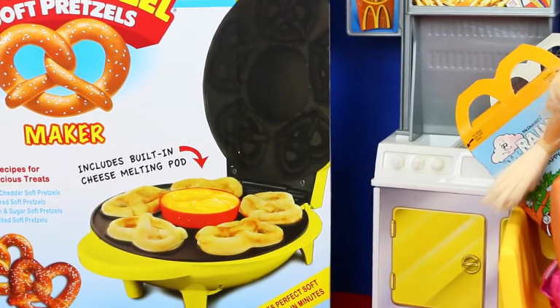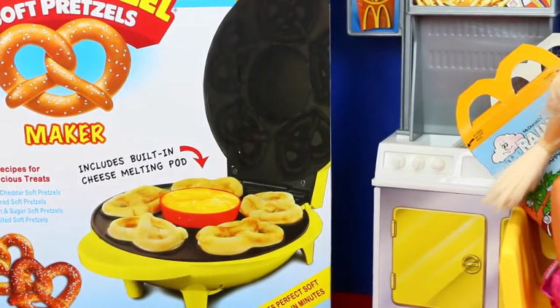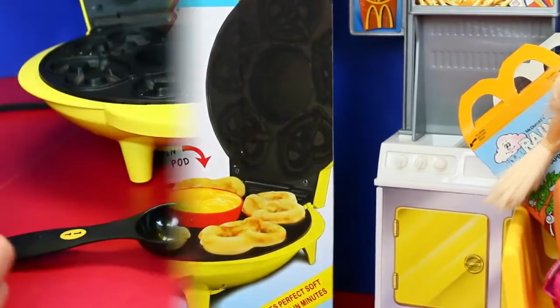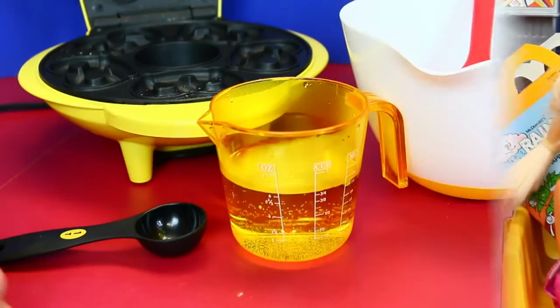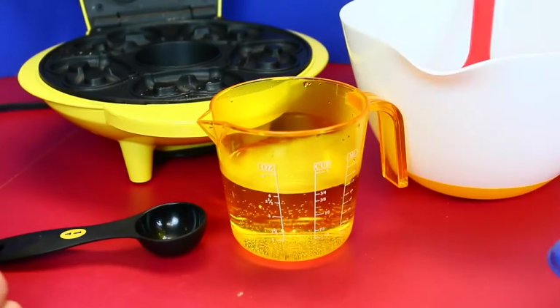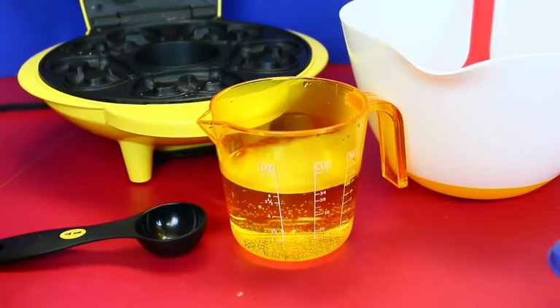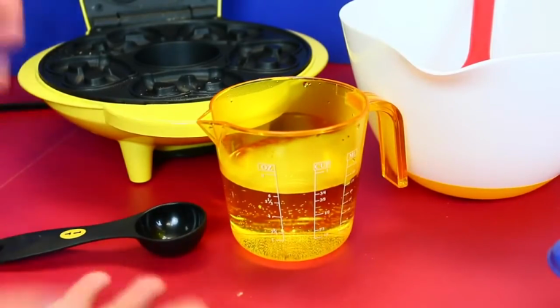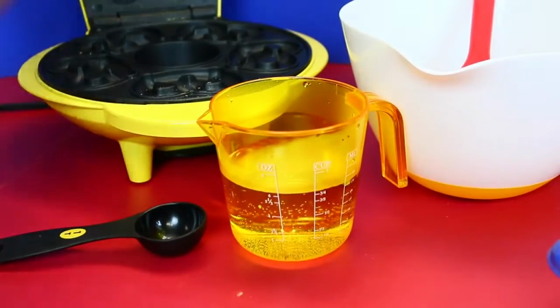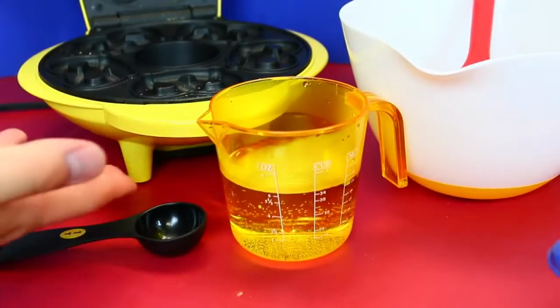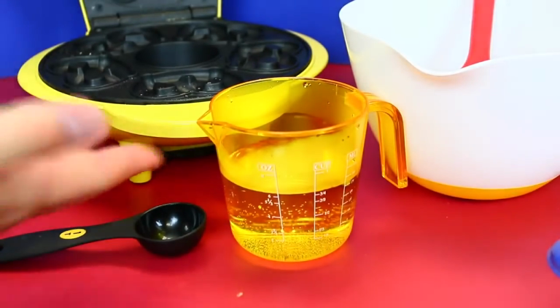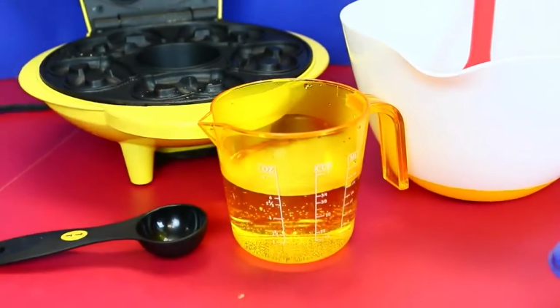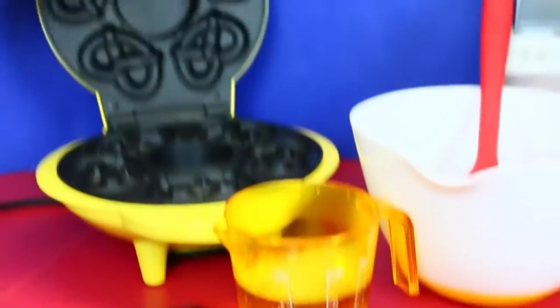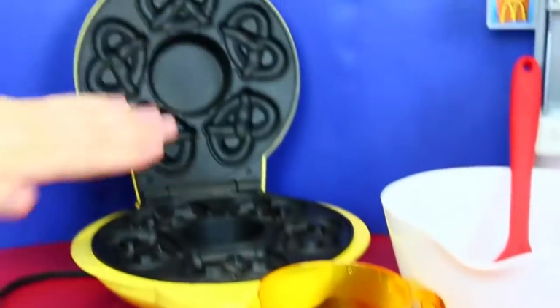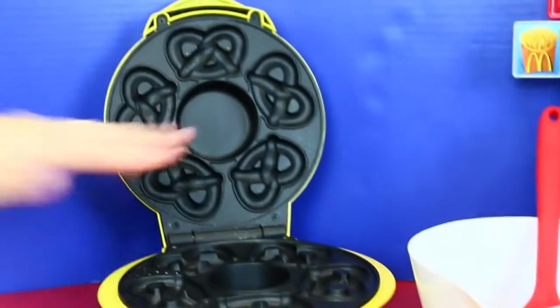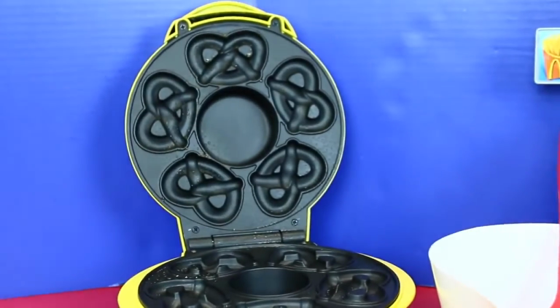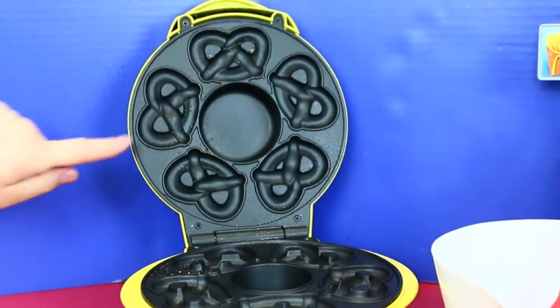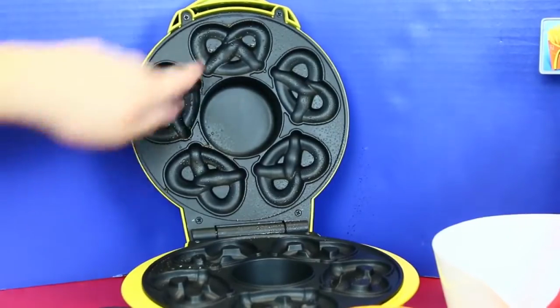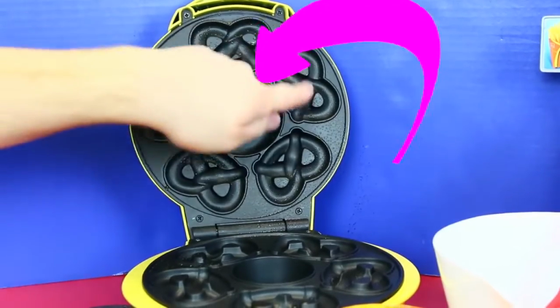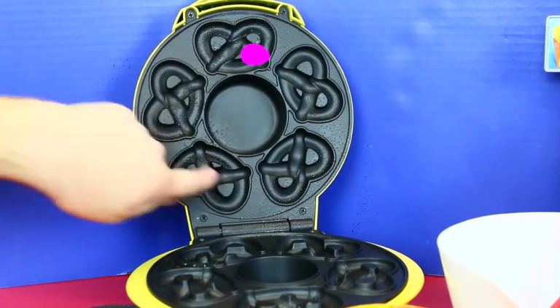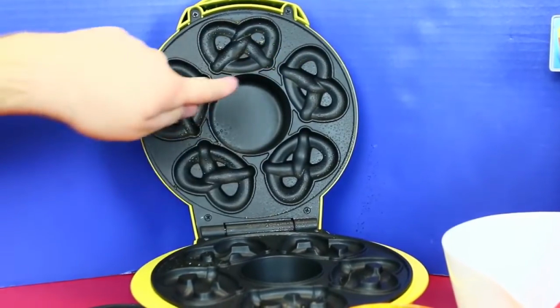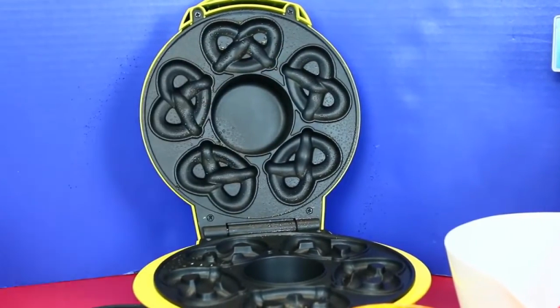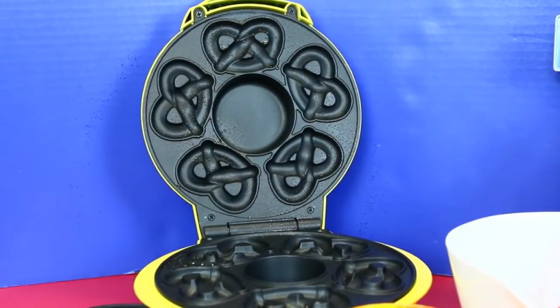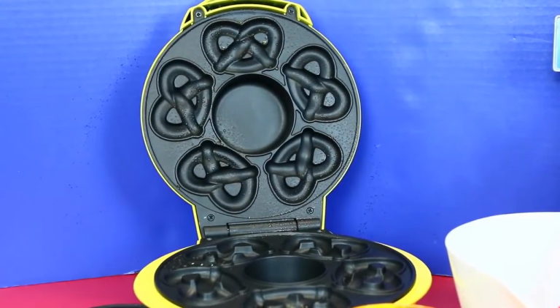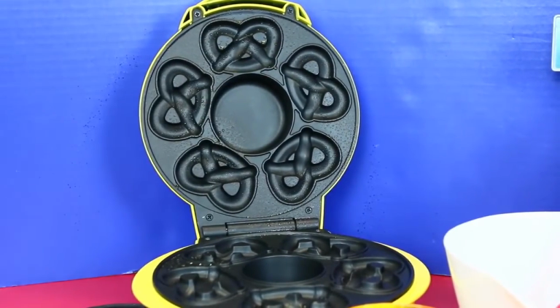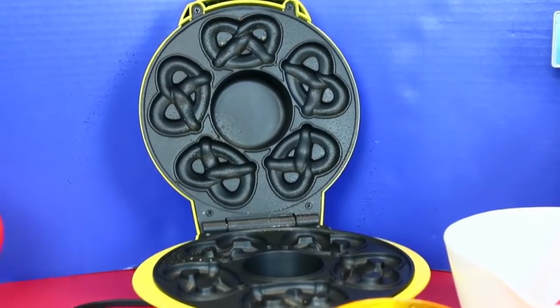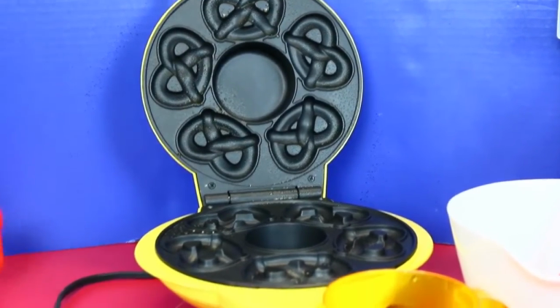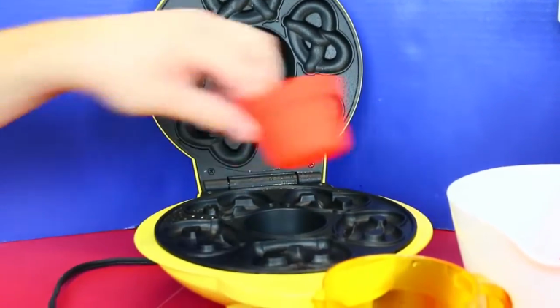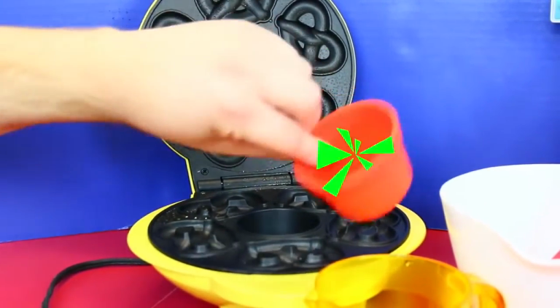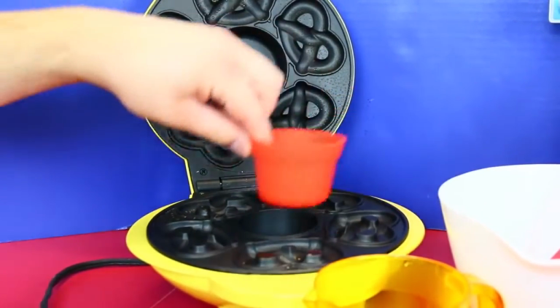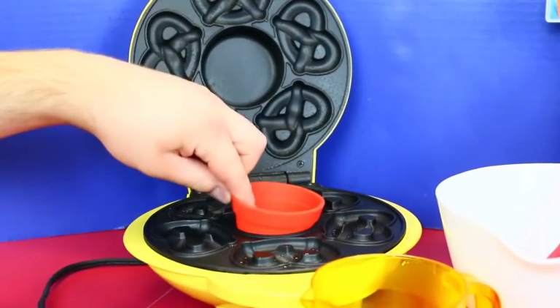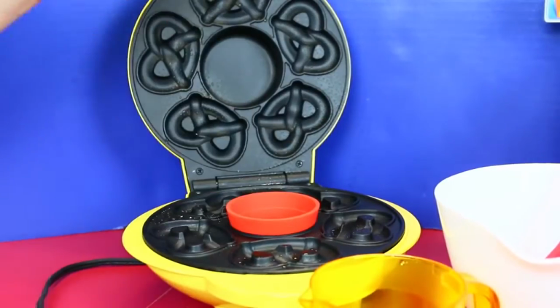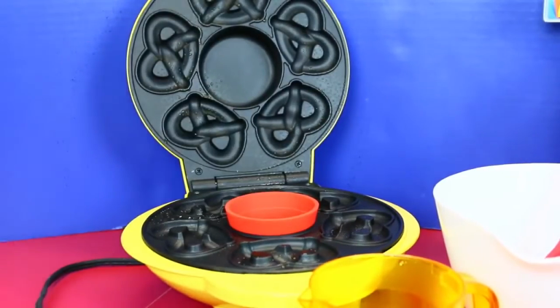So let's open it up. We have our pretzel maker out here. We sprayed it down with oil to get it started. It has all the indents — yeah, it's like perfect pretzels. And then there's this little cheese cup that goes in the middle. So good.